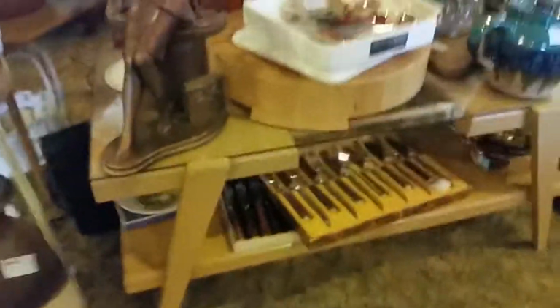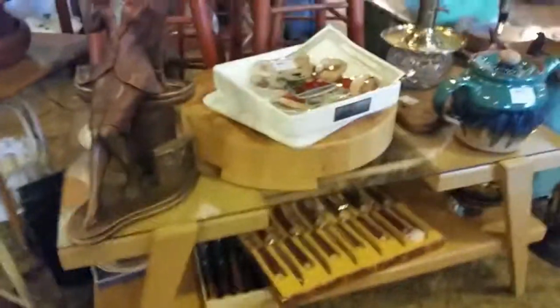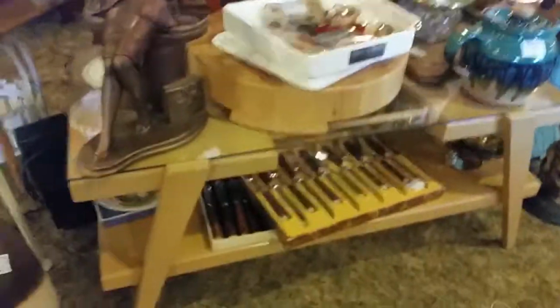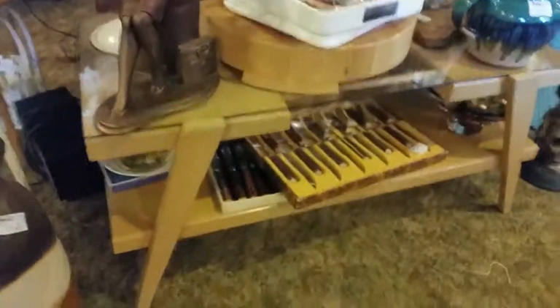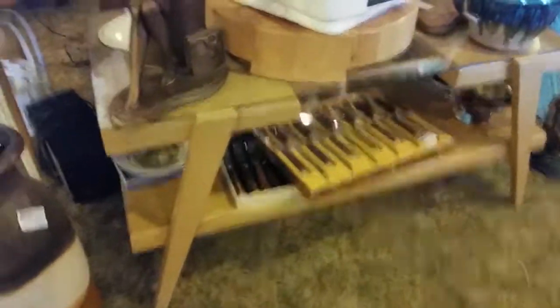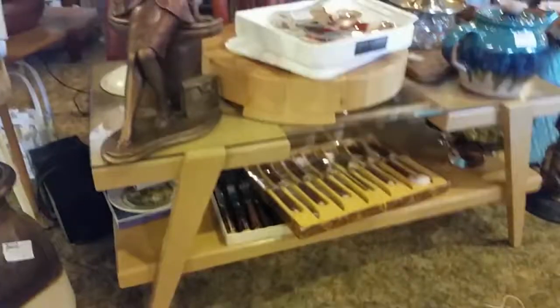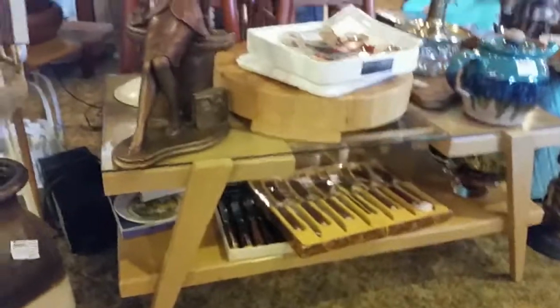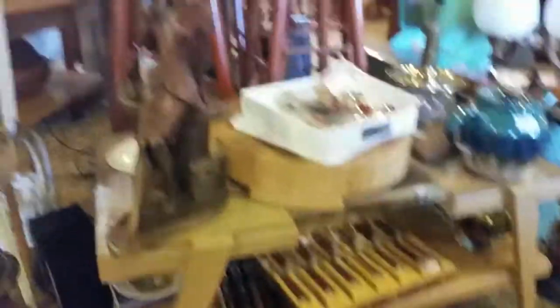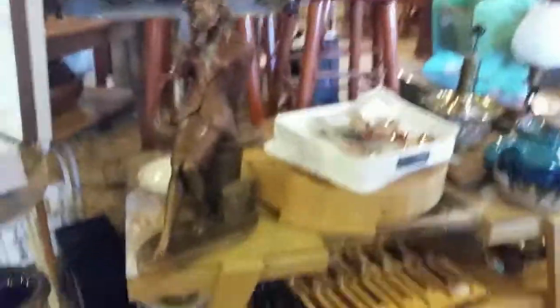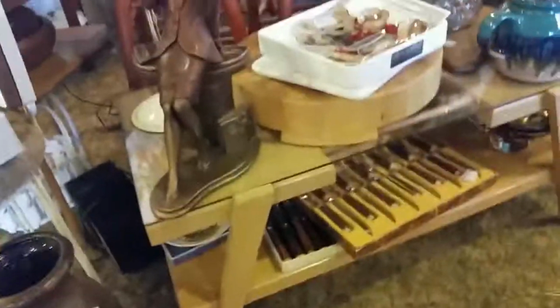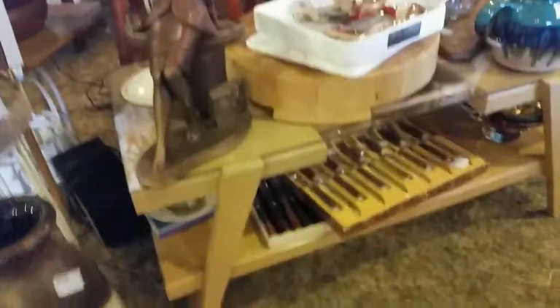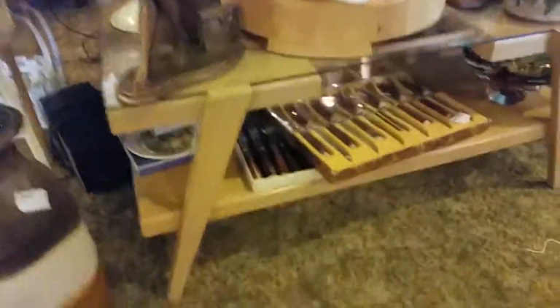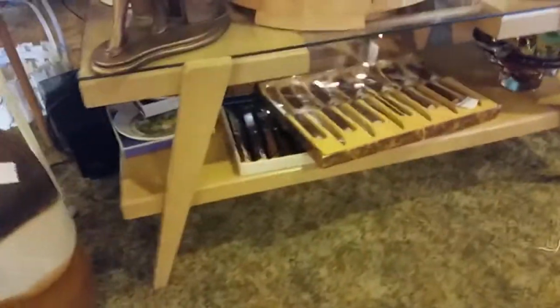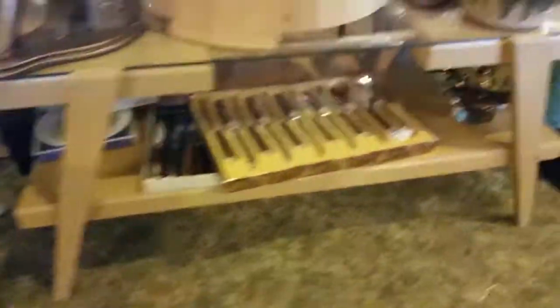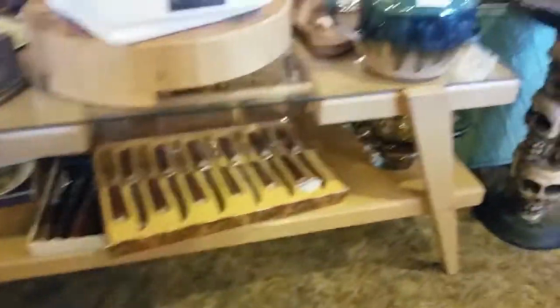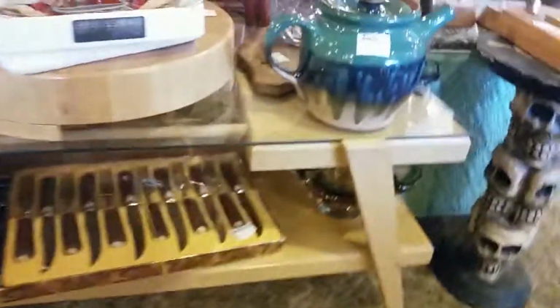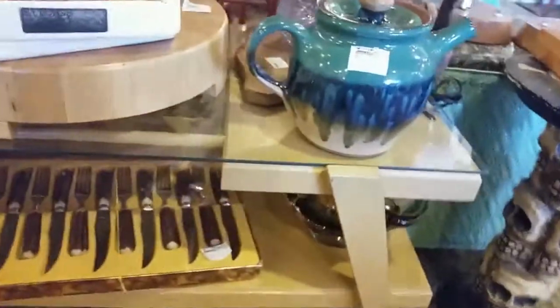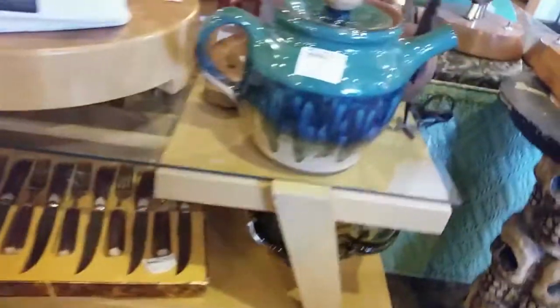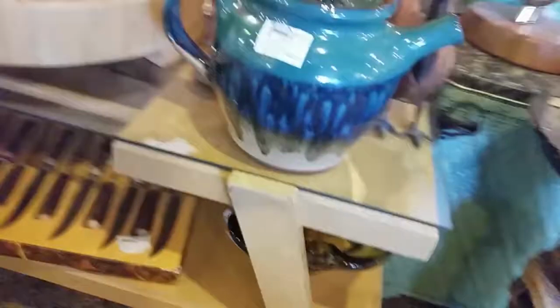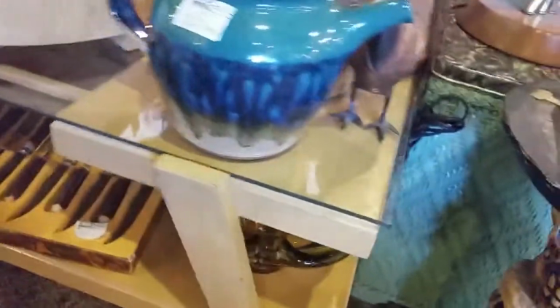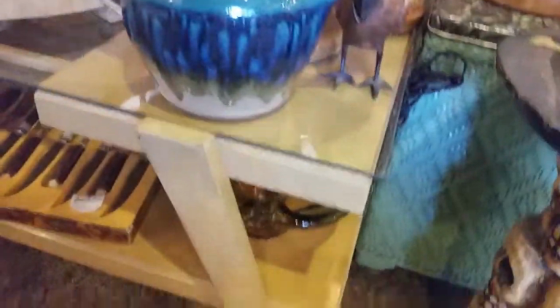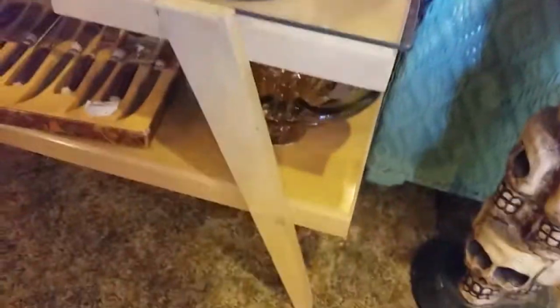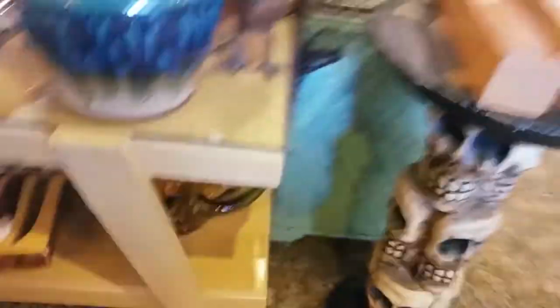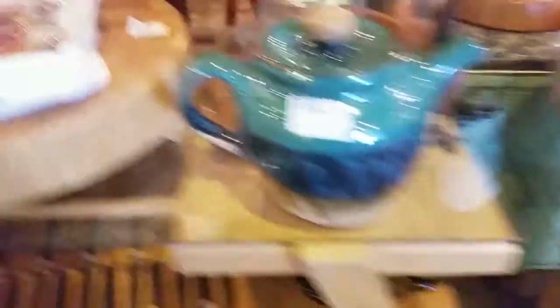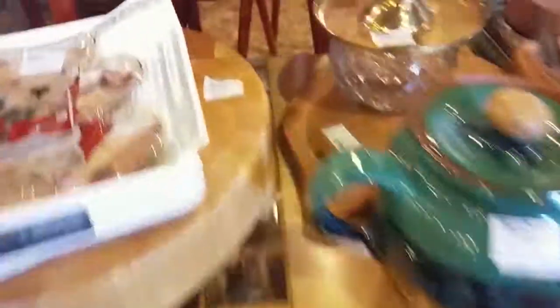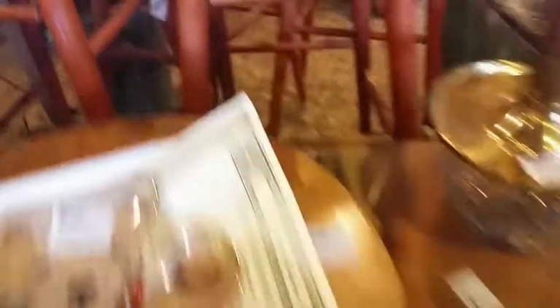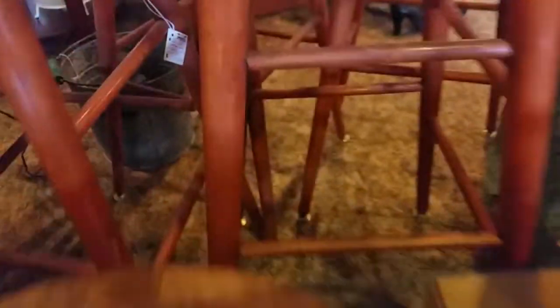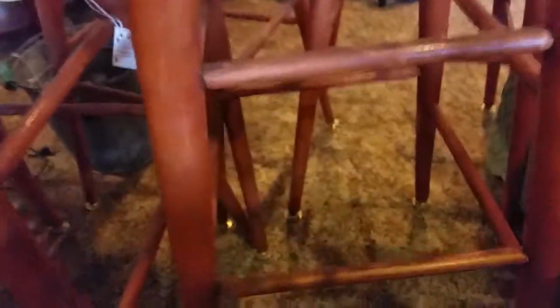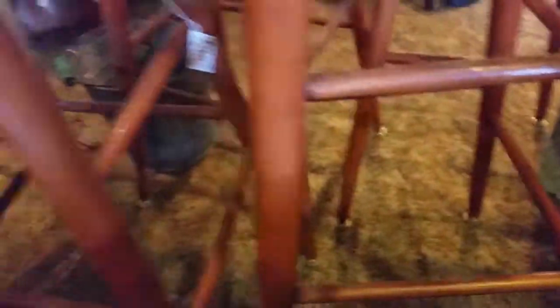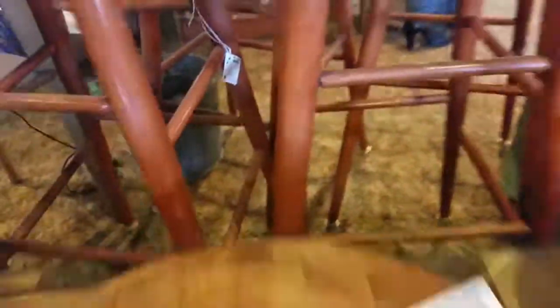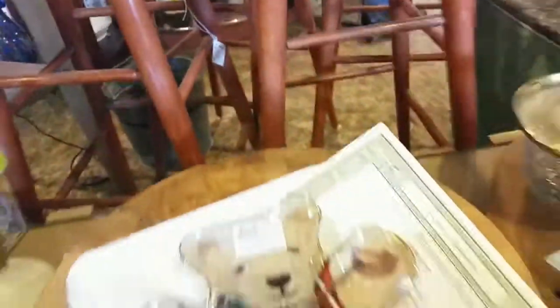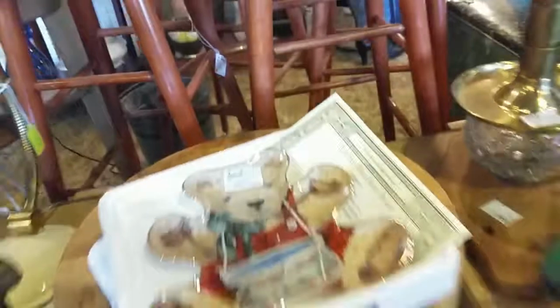Underneath all this is a nice retro coffee table. It's got the glass, all the fine lines — very neat retro. I don't know what that's priced at.